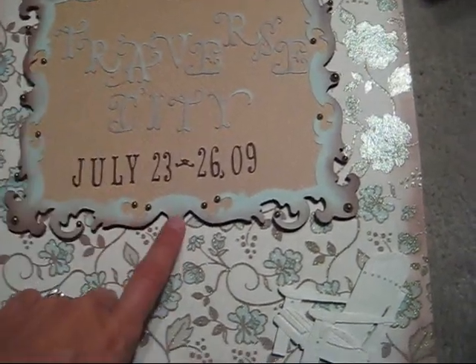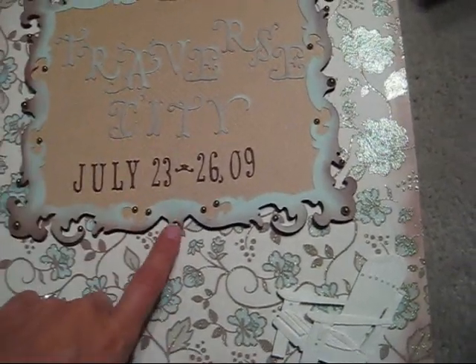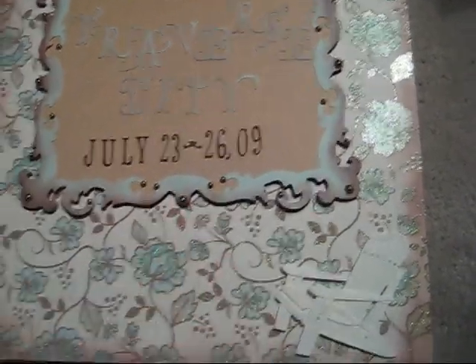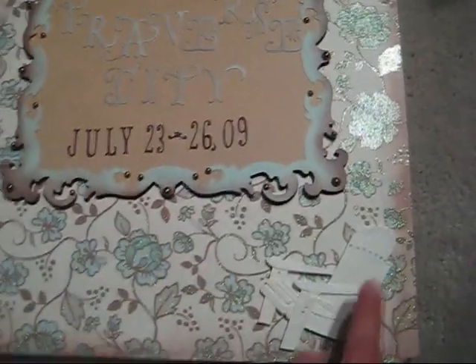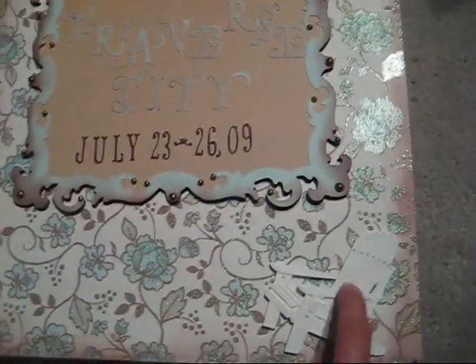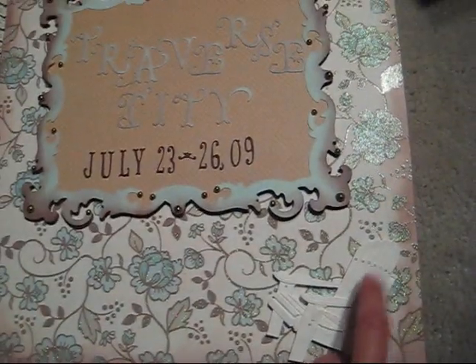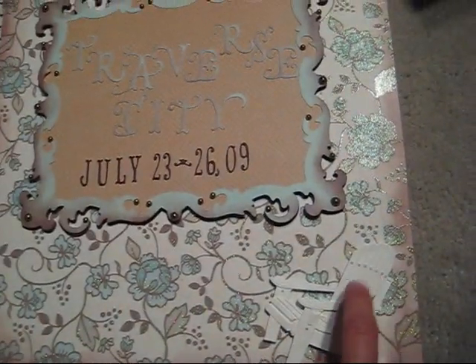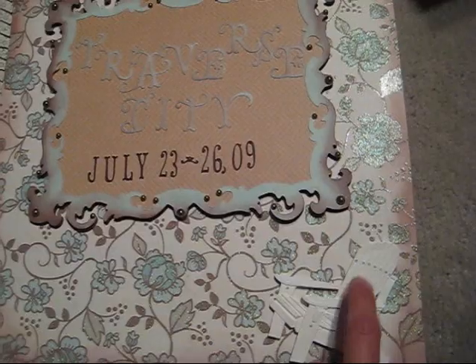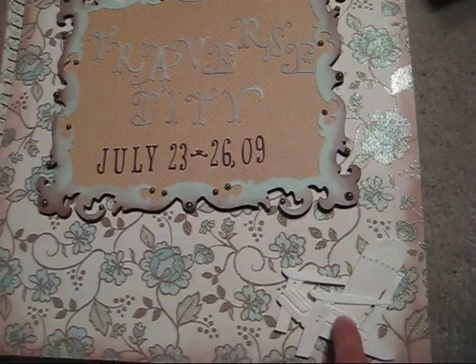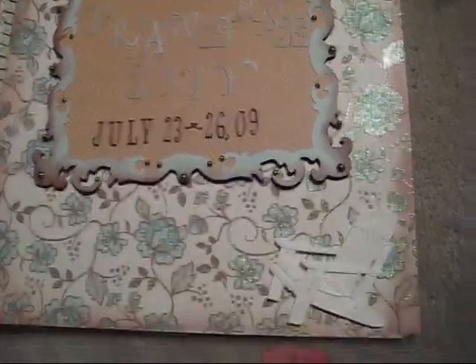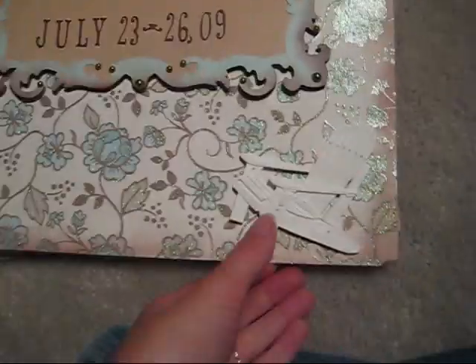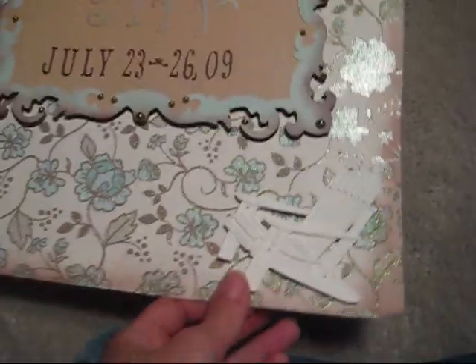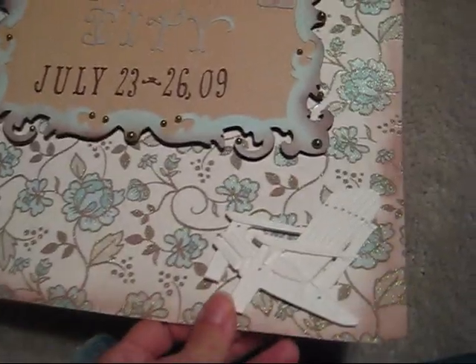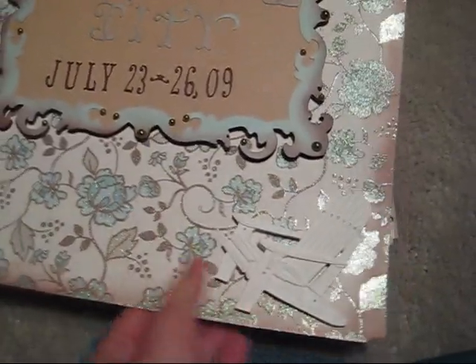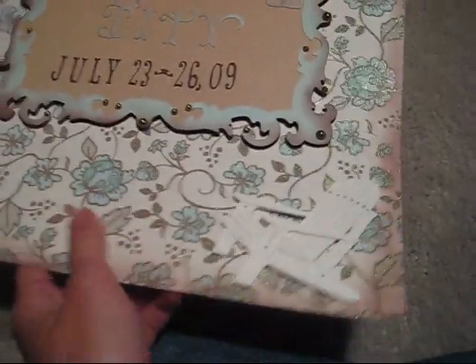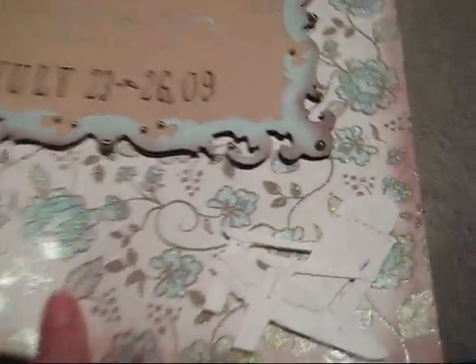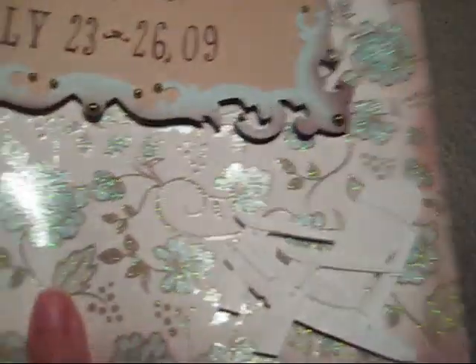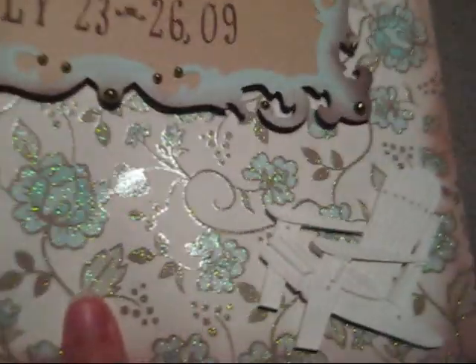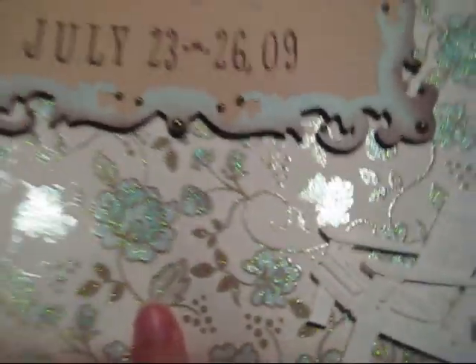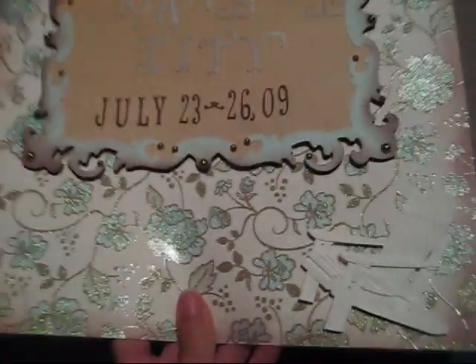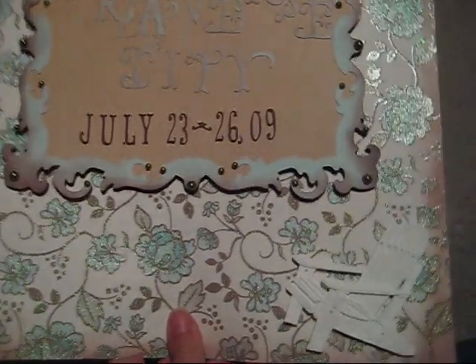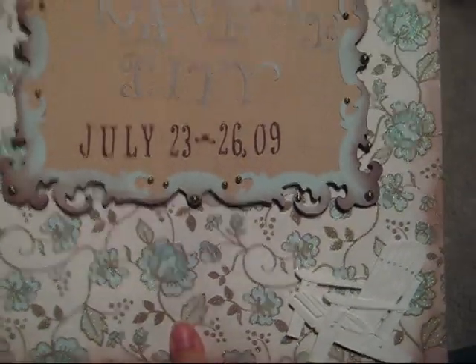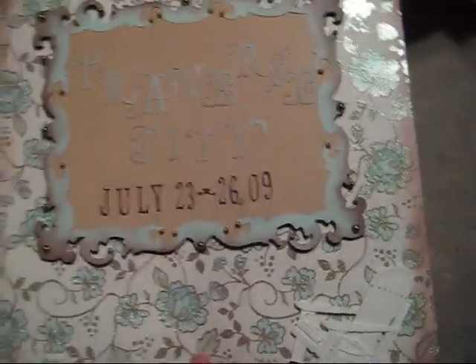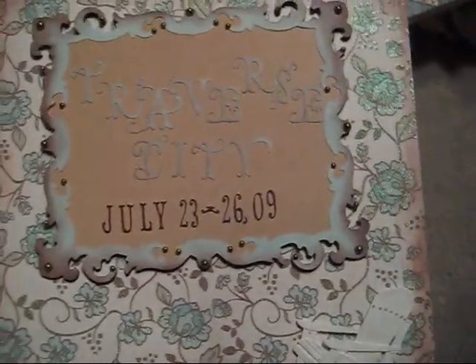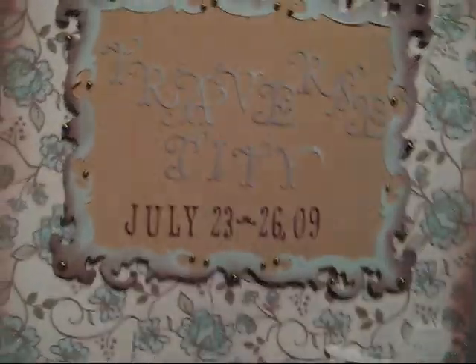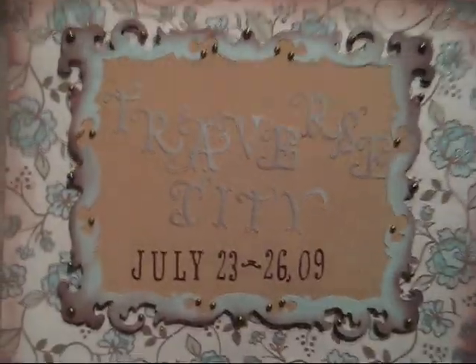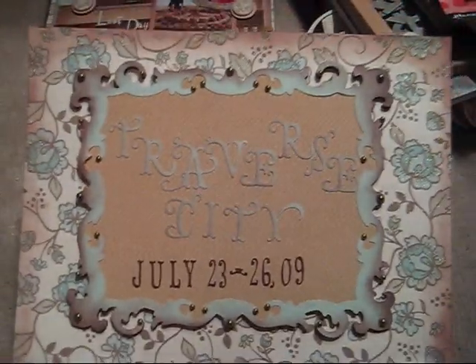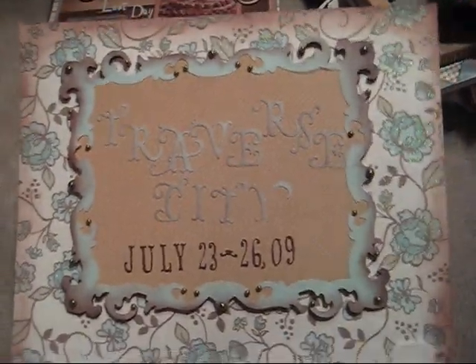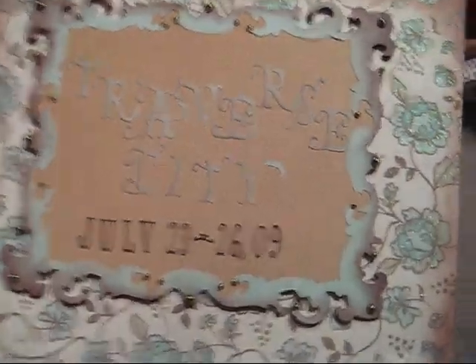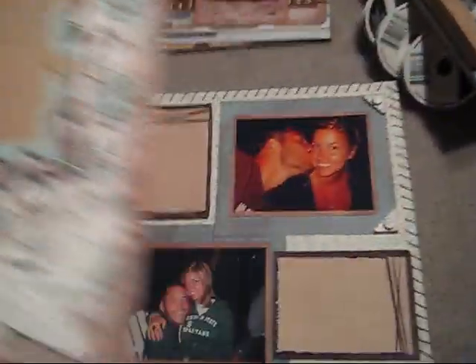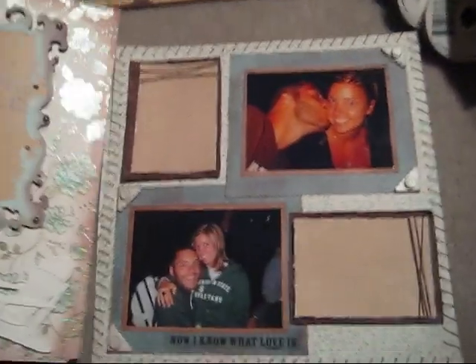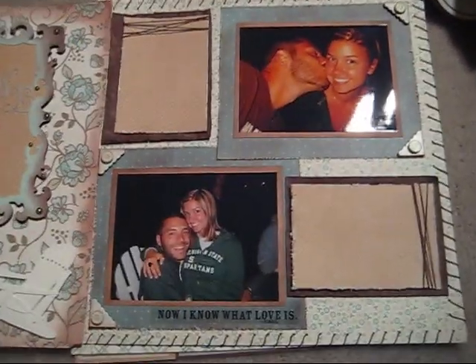These are like little gems, and this is a sticker that's wood — a little Adirondack chair. The paper is Die Cuts with a View and it's shimmery and beachy colored. And then I just inked up the edges. So that's my cover page.